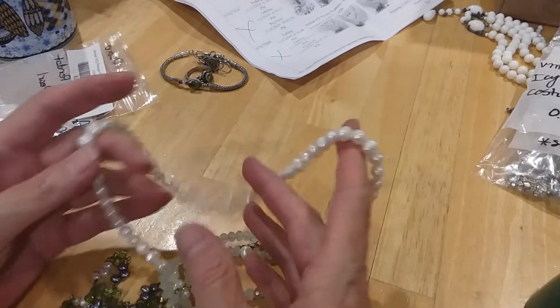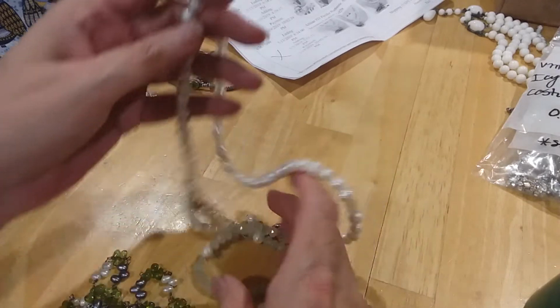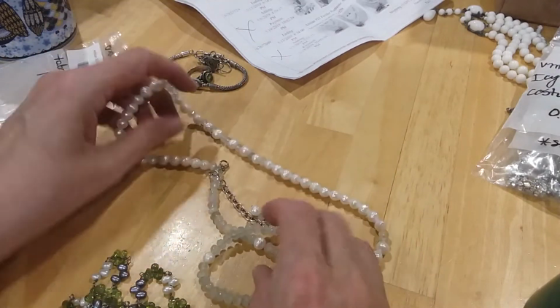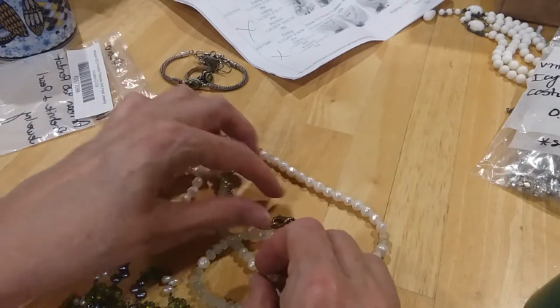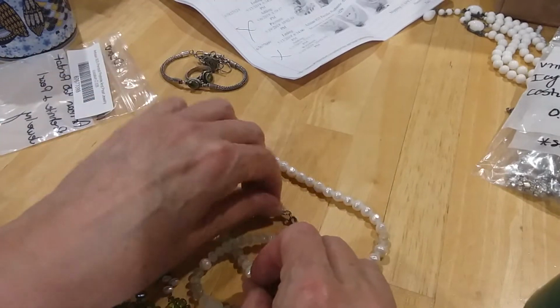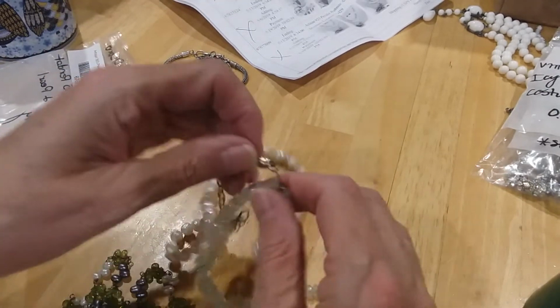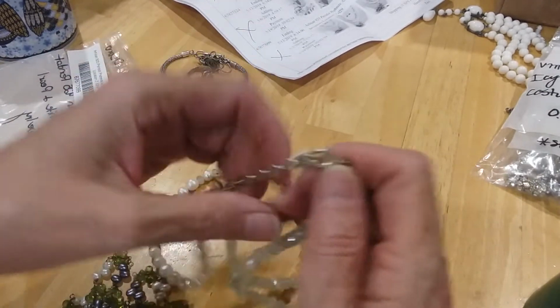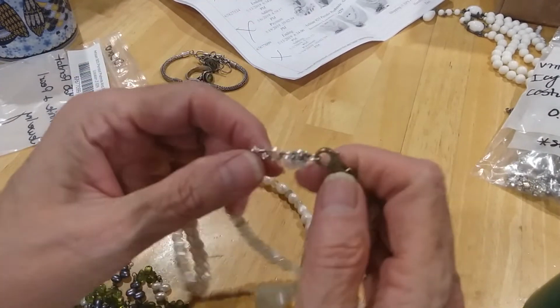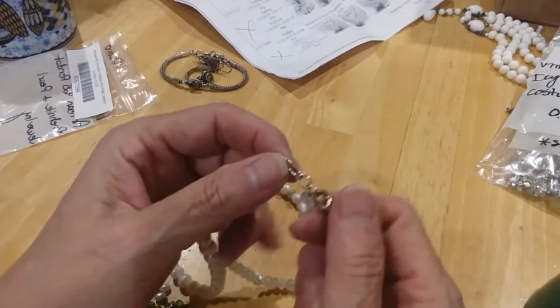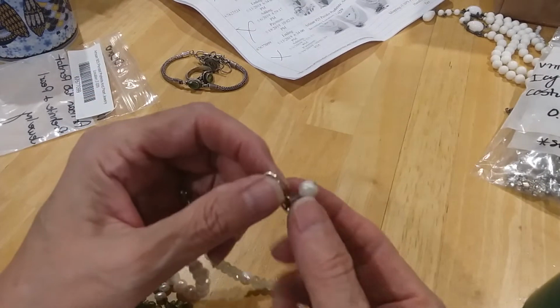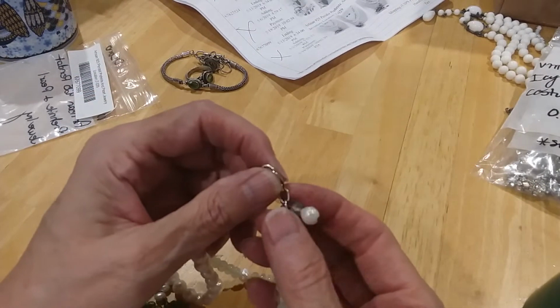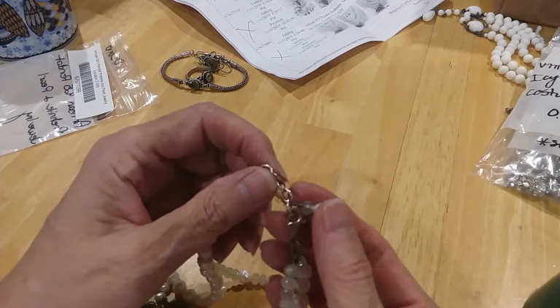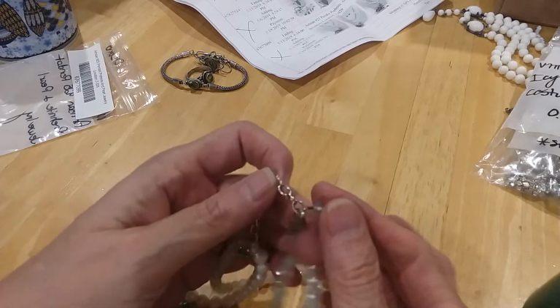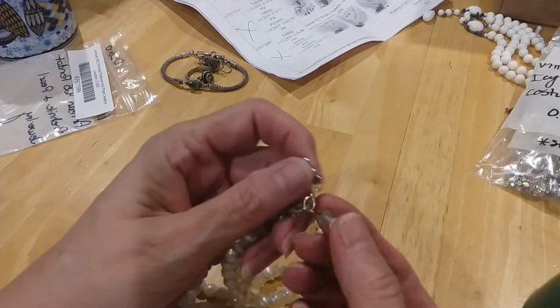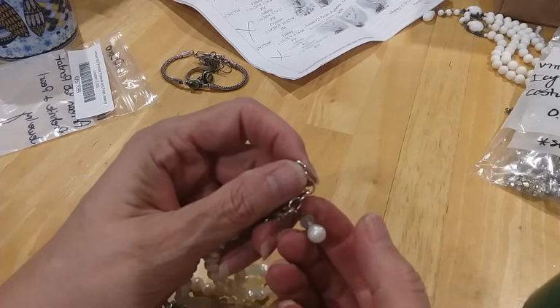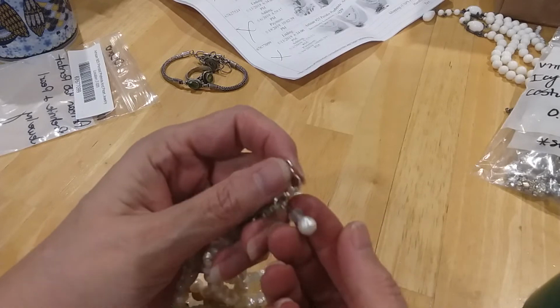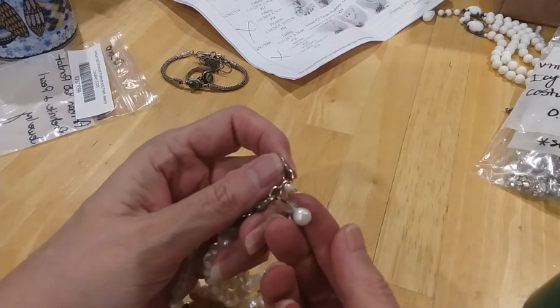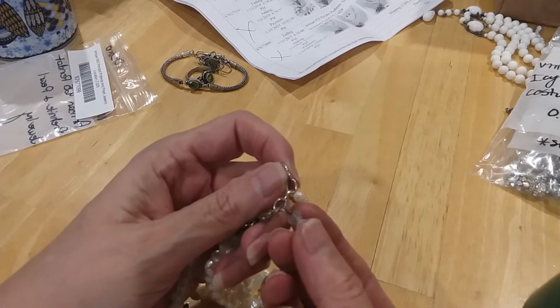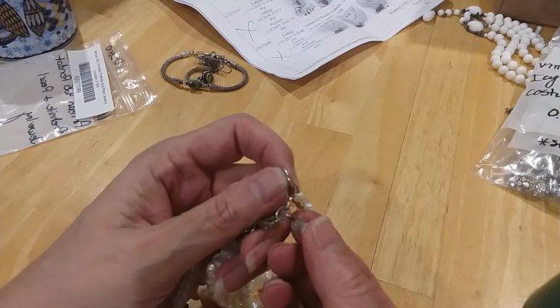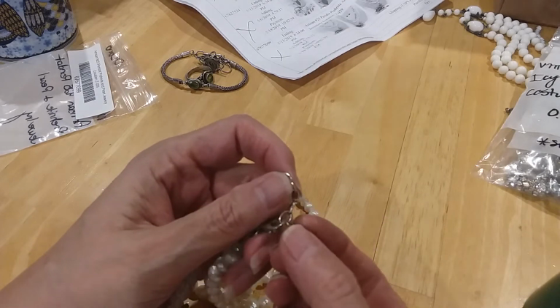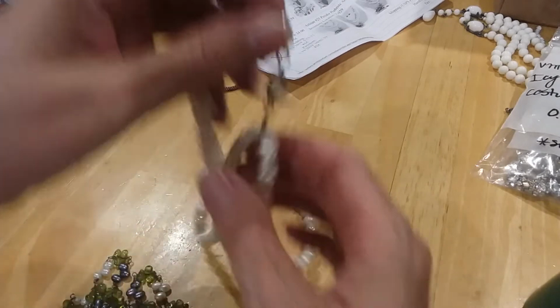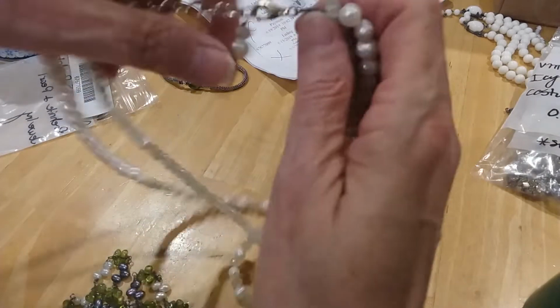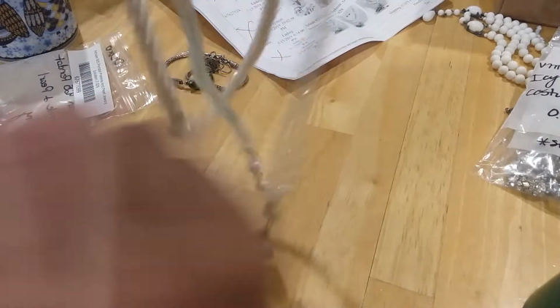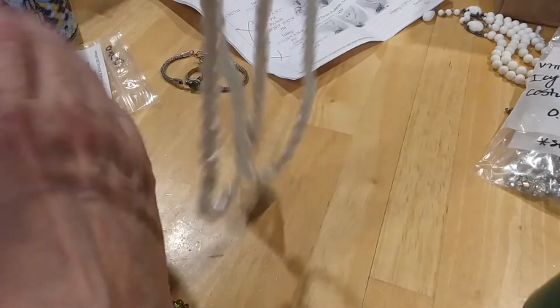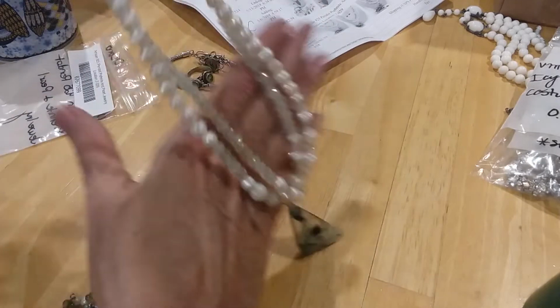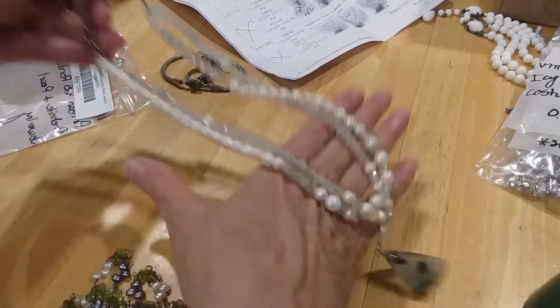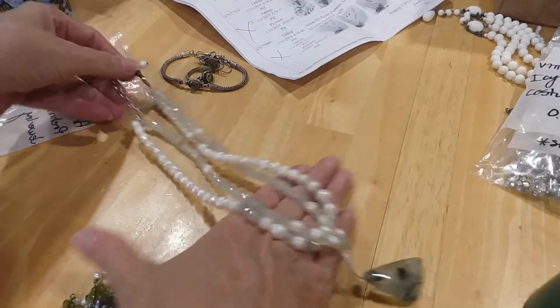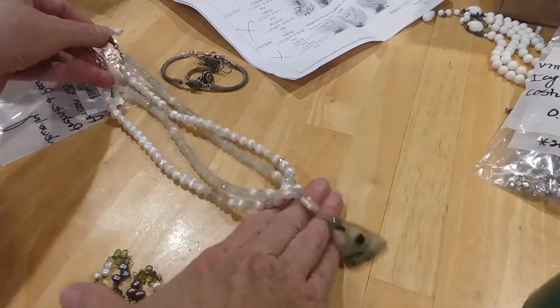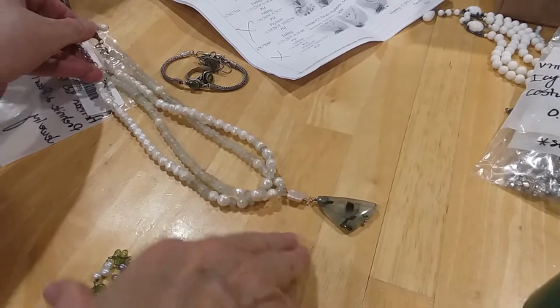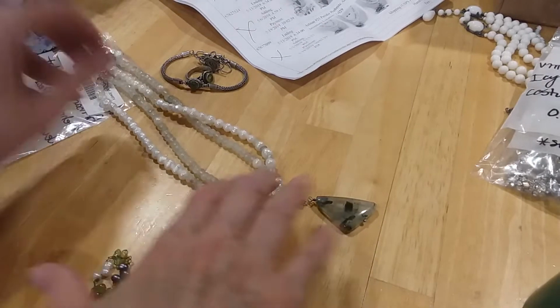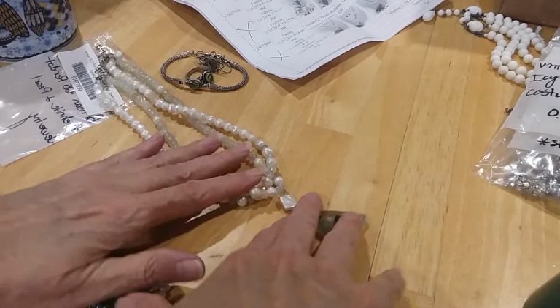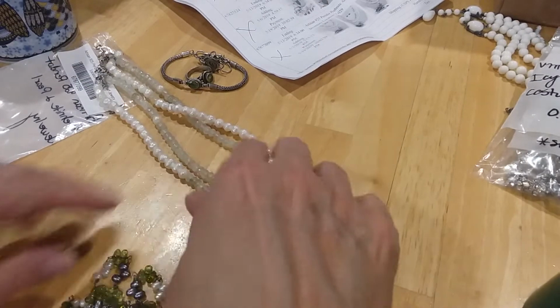Very pretty. It's got a lobster claw clasp with an extender, and the extender has this pretty bead at the end — a bead and a pearl. That's a pretty necklace.